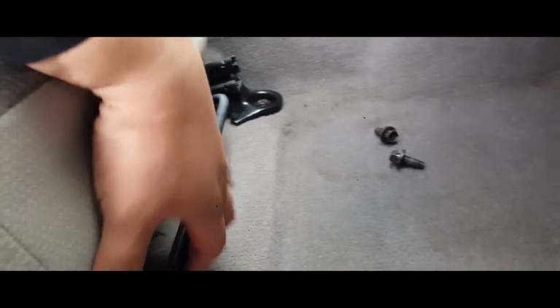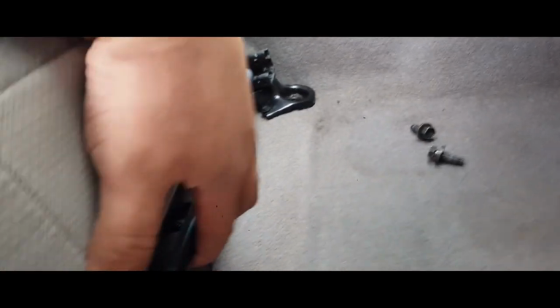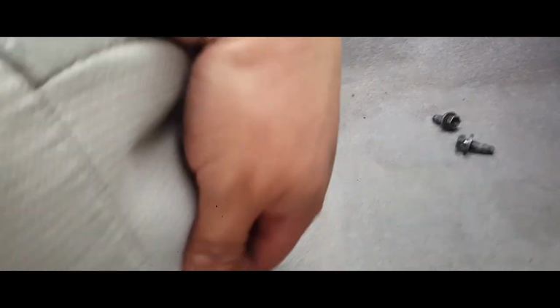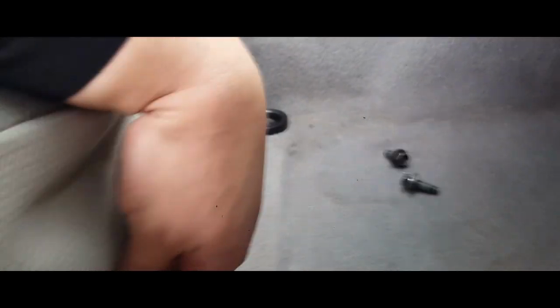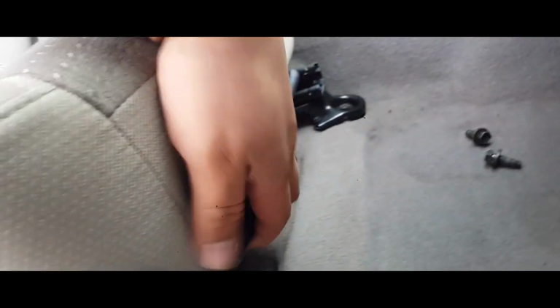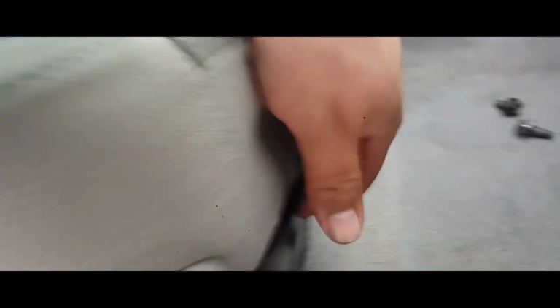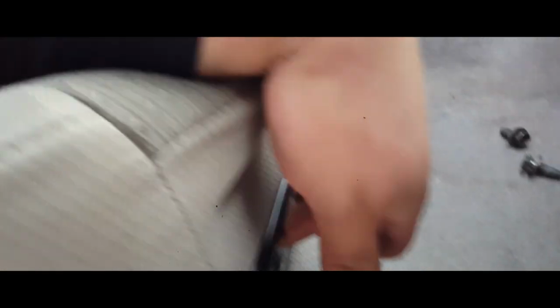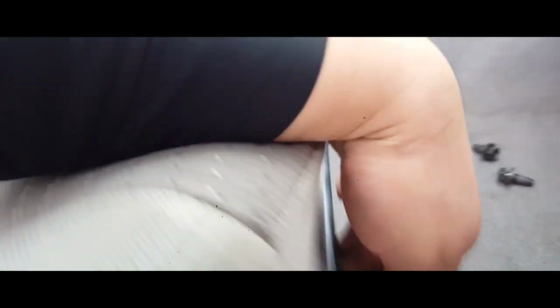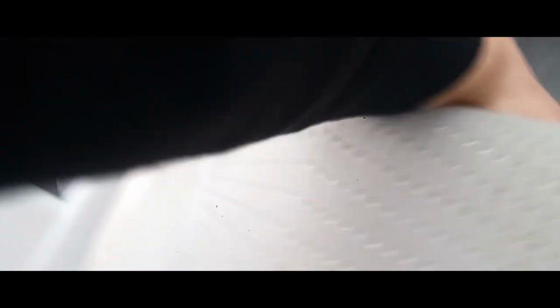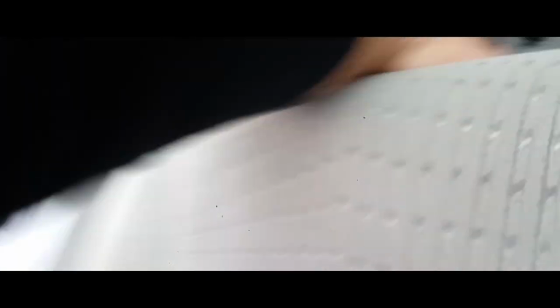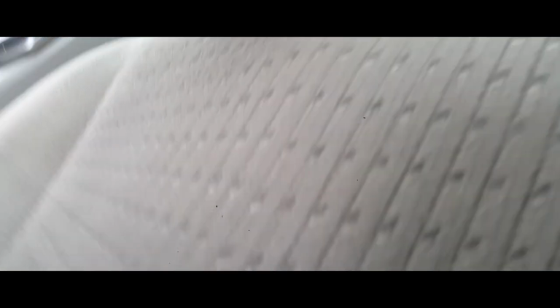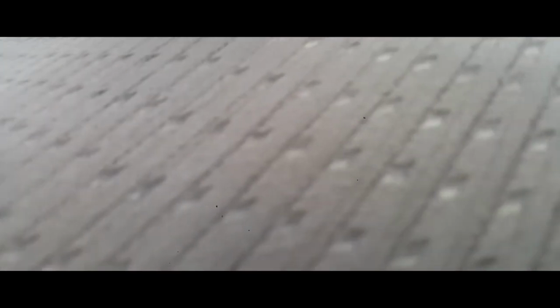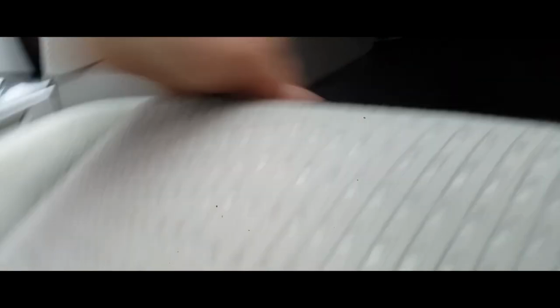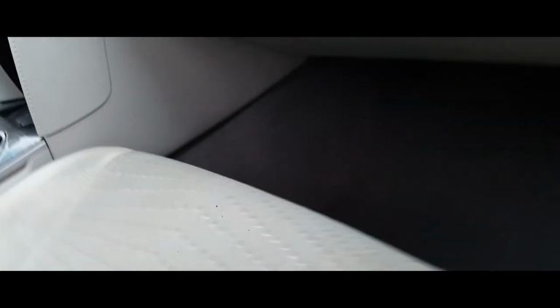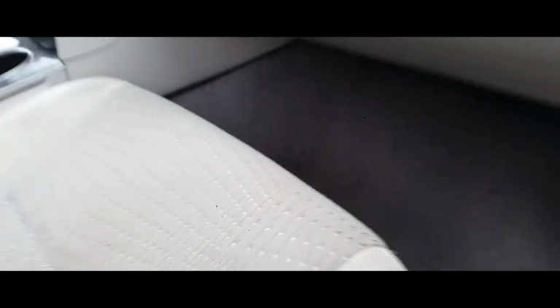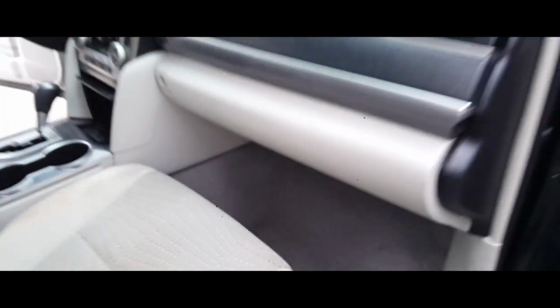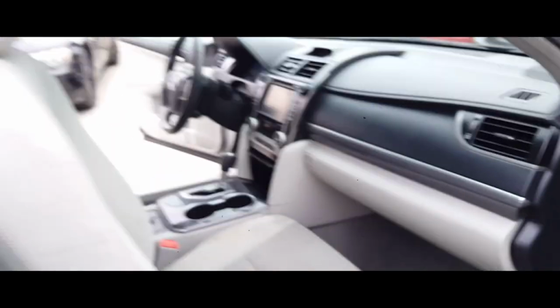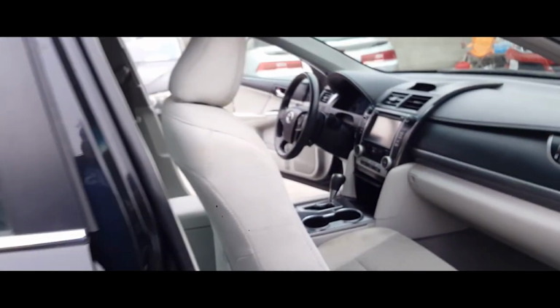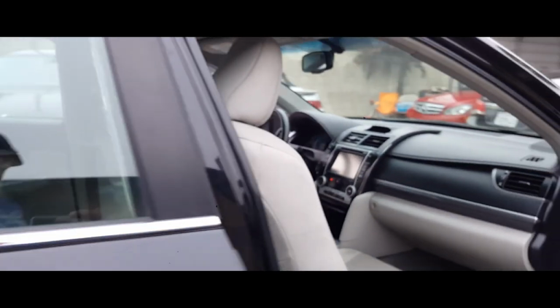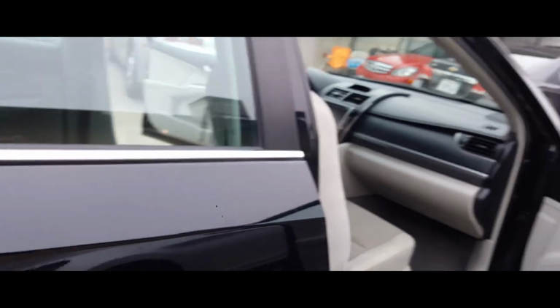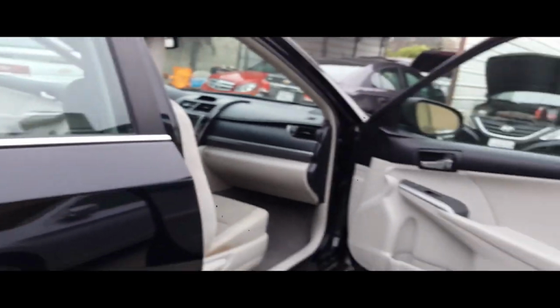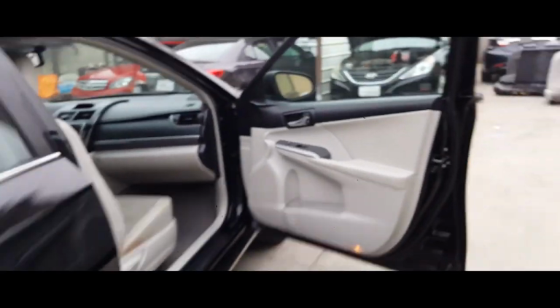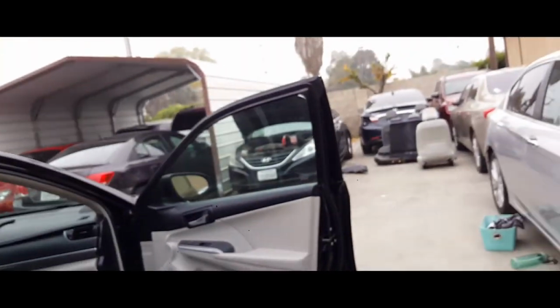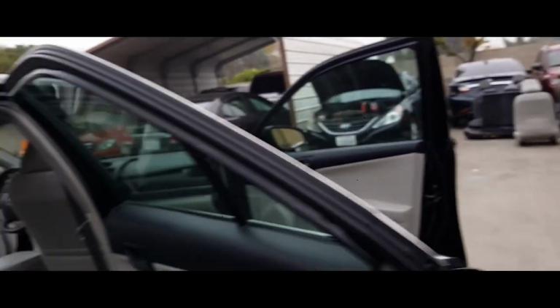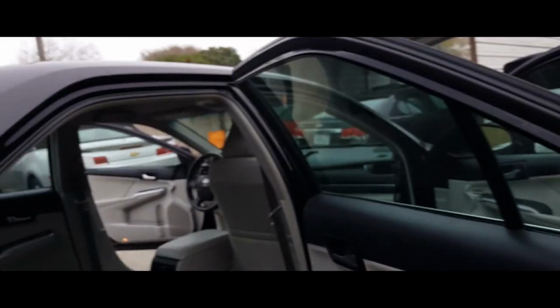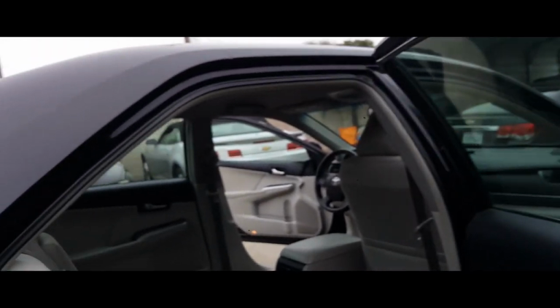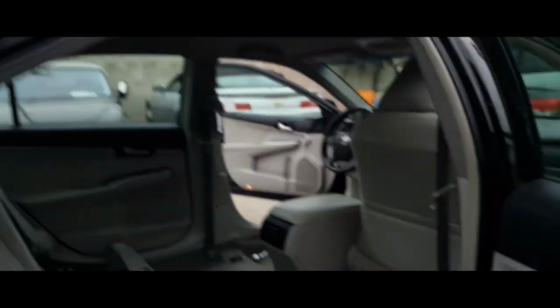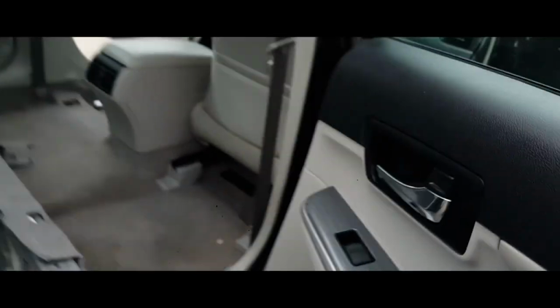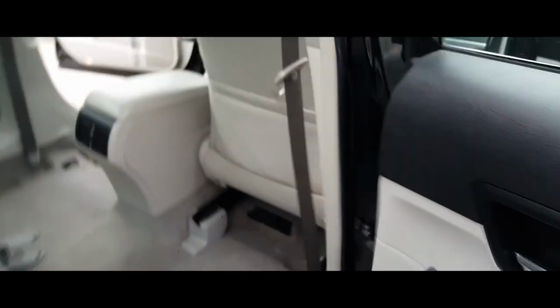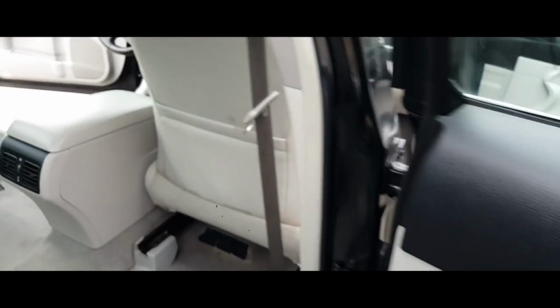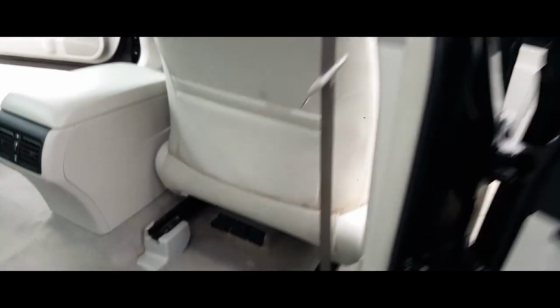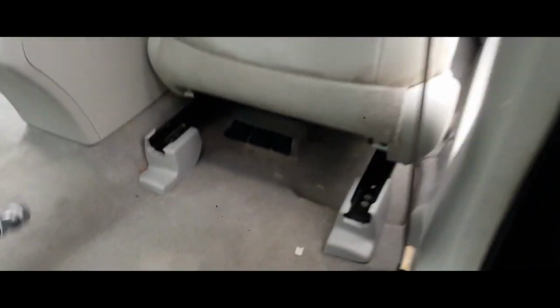We're going to move the seat forward now. Open up the back door.